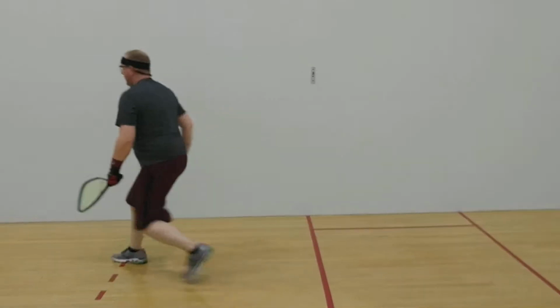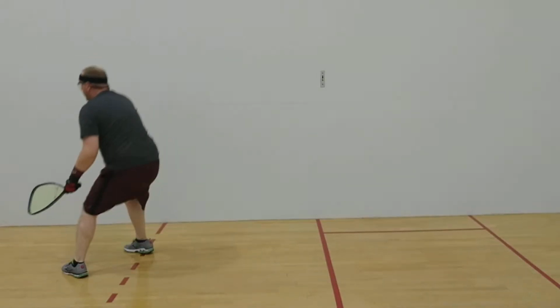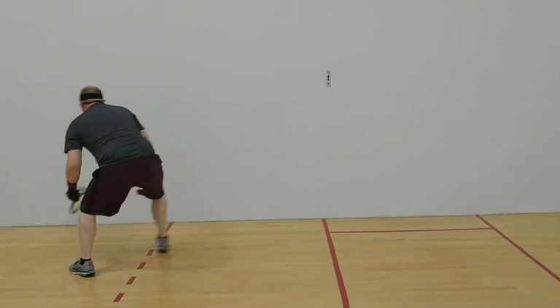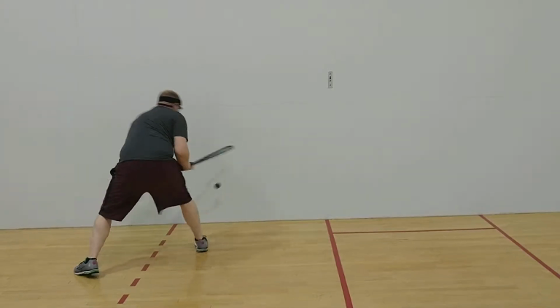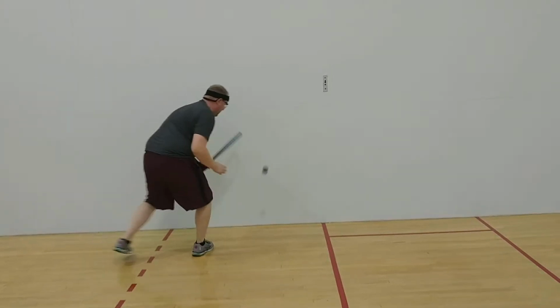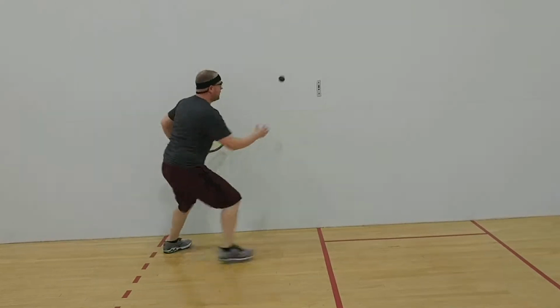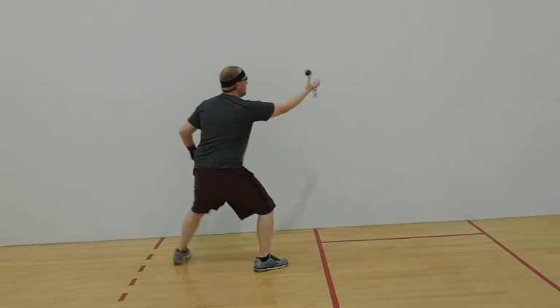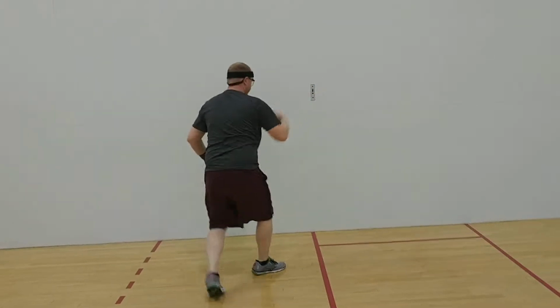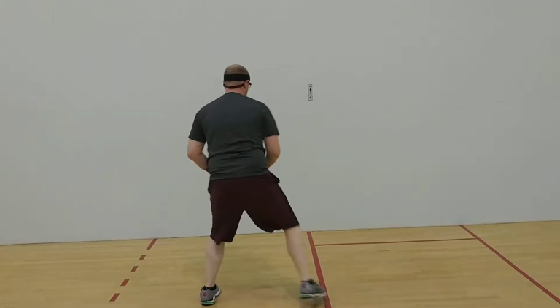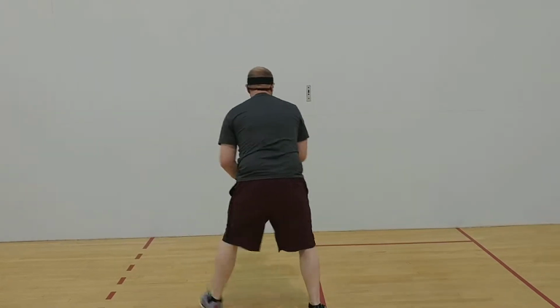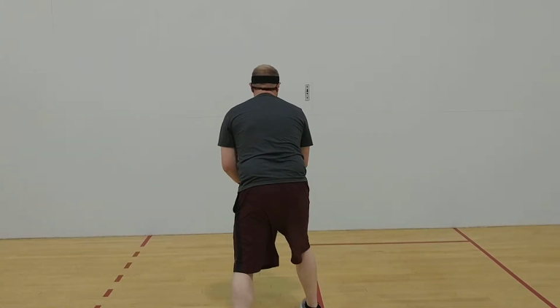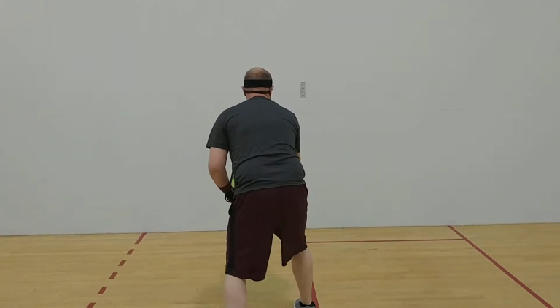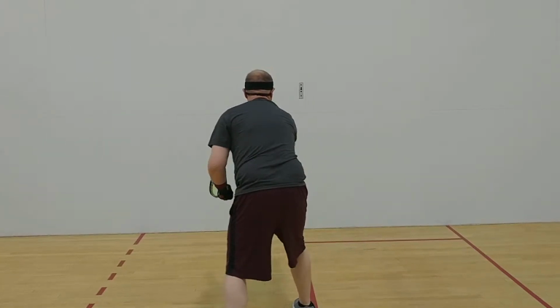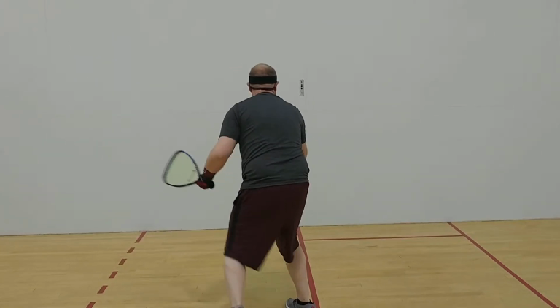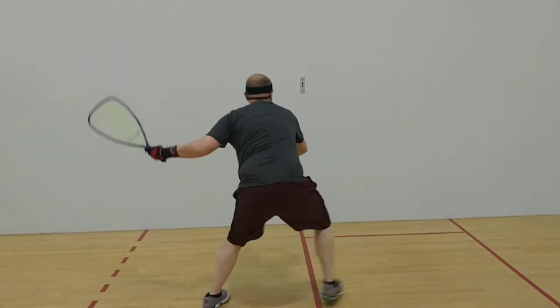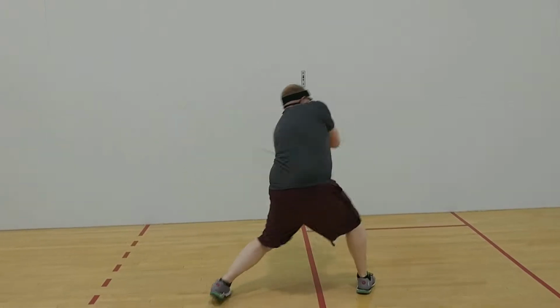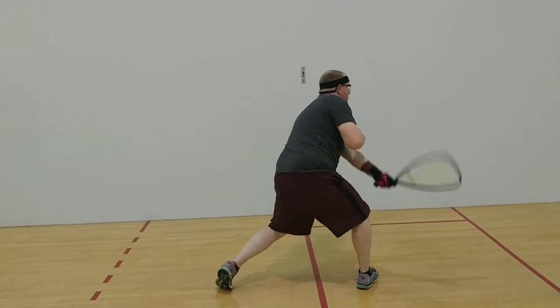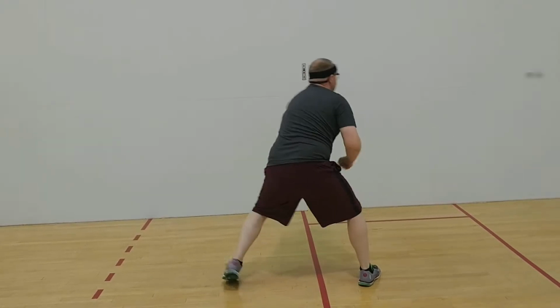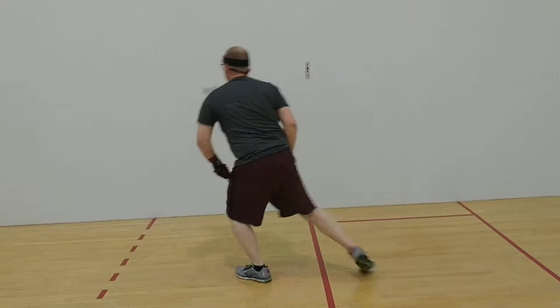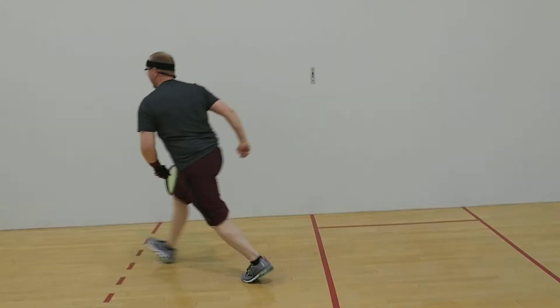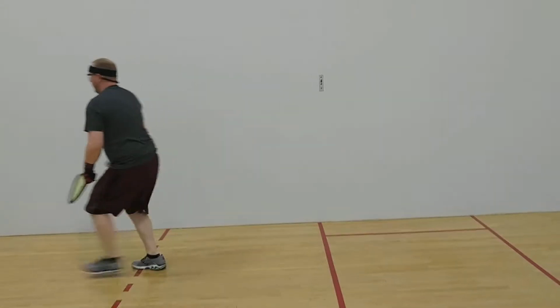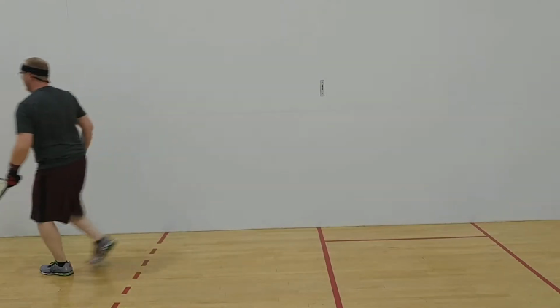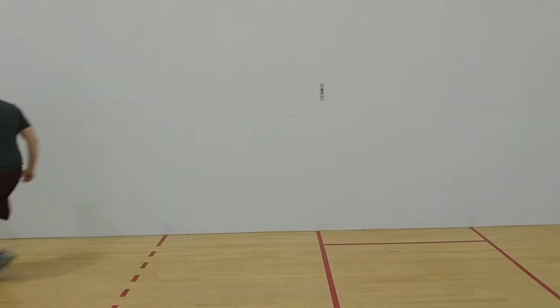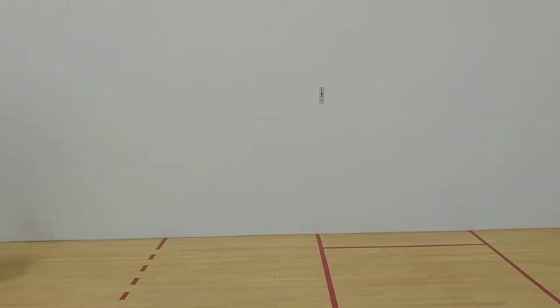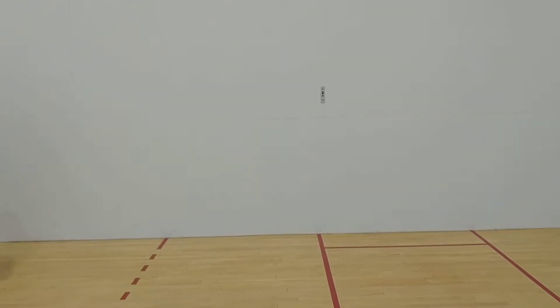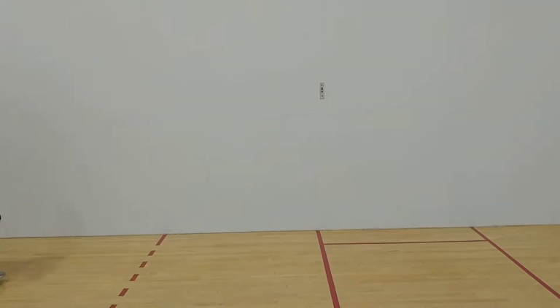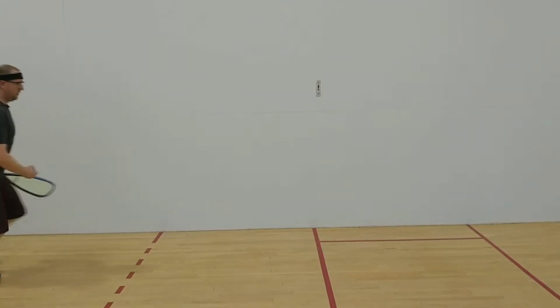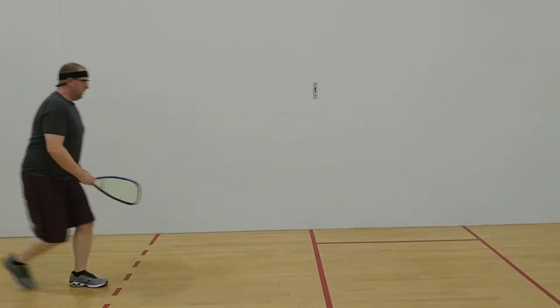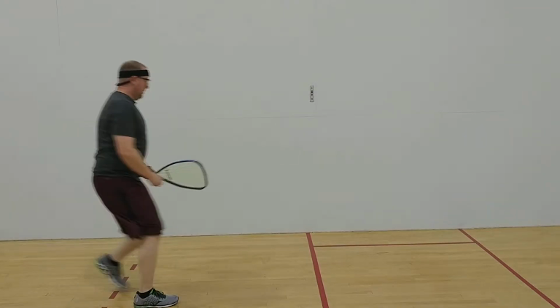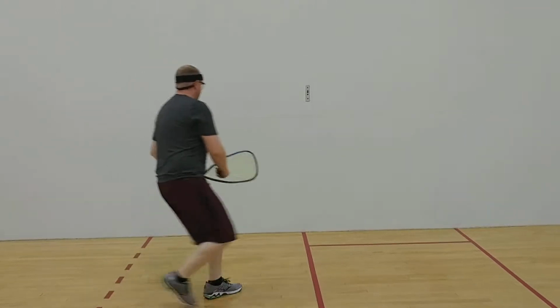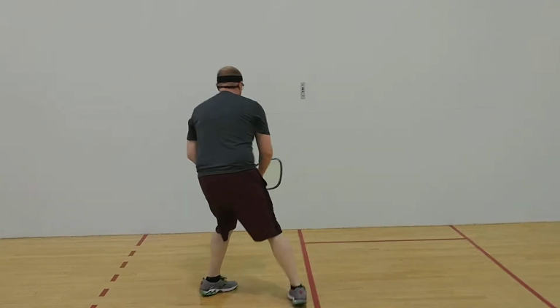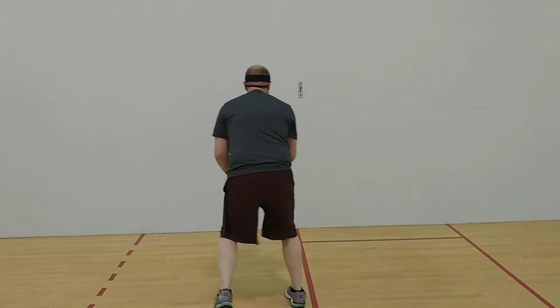That's it. Go get that ball. Chase it, go. Same spot. Come on, hit that front wall. Nice, Jeremiah. There you go.